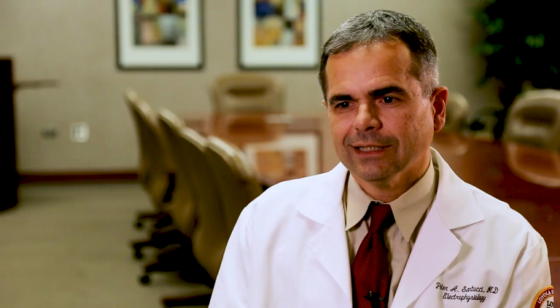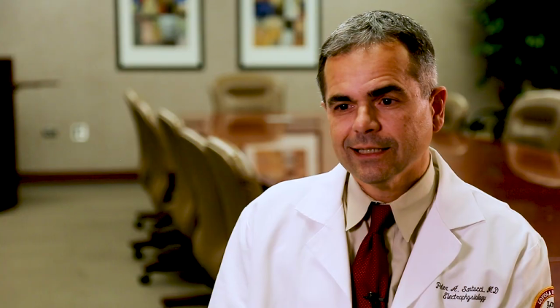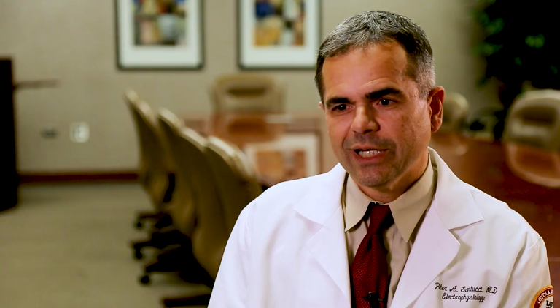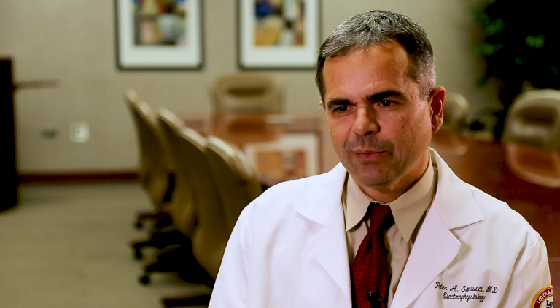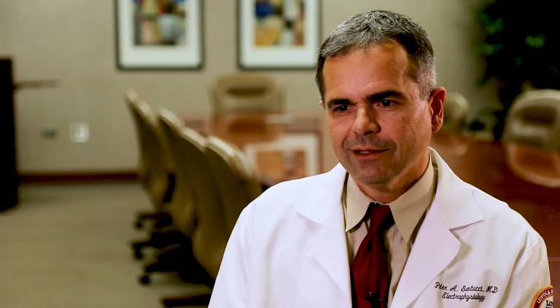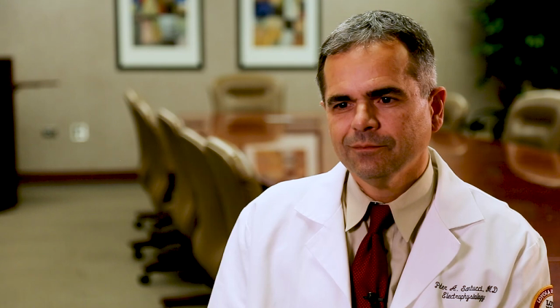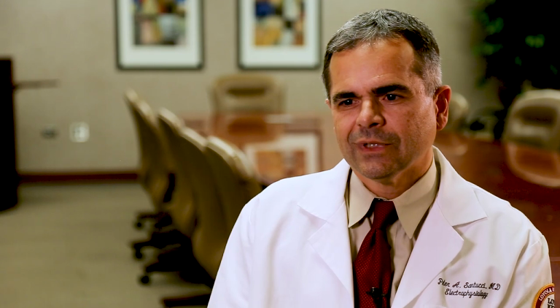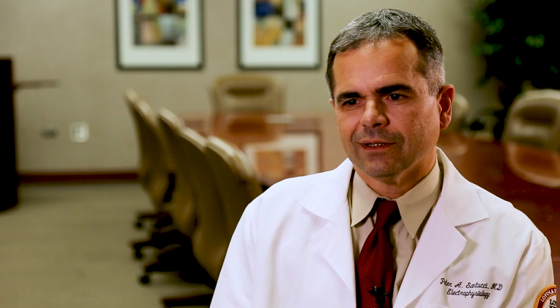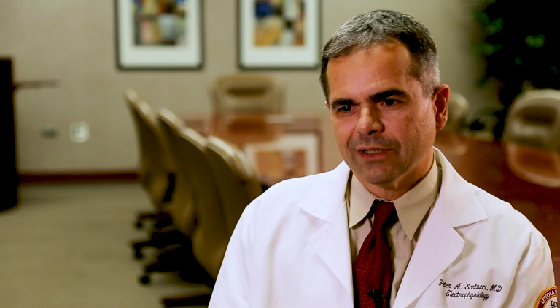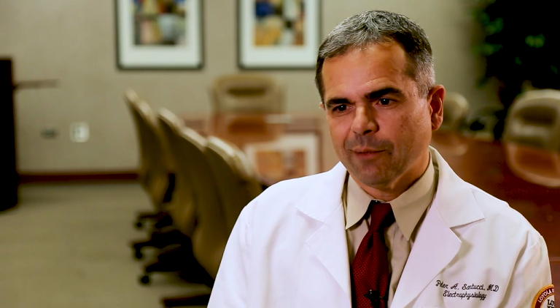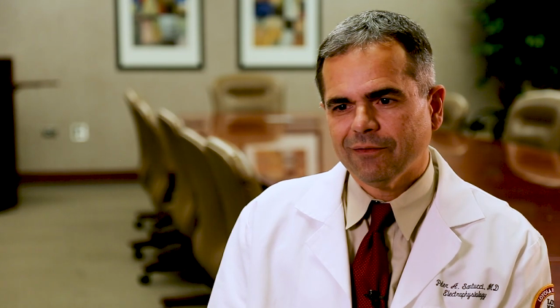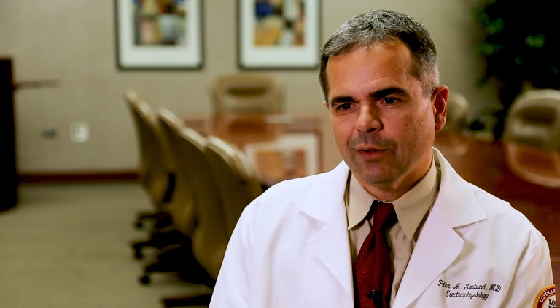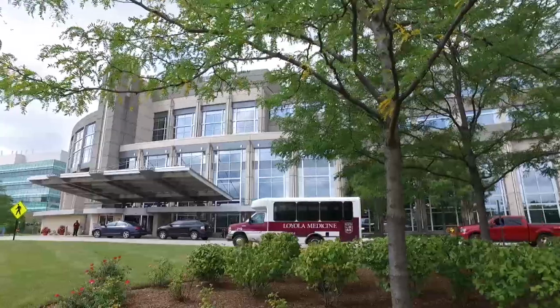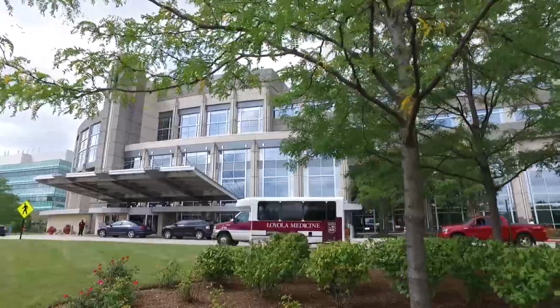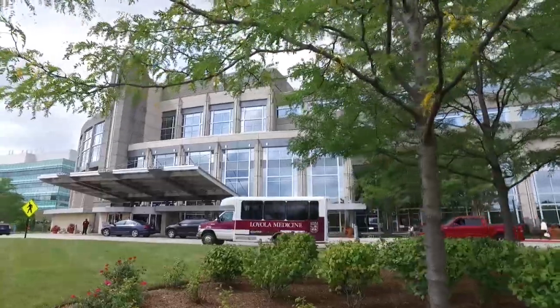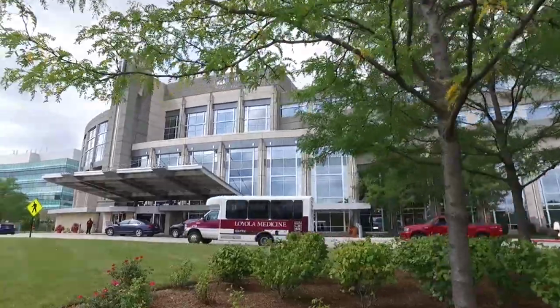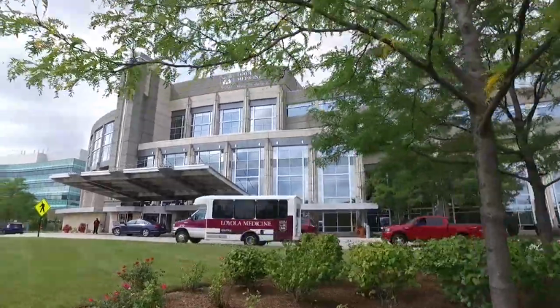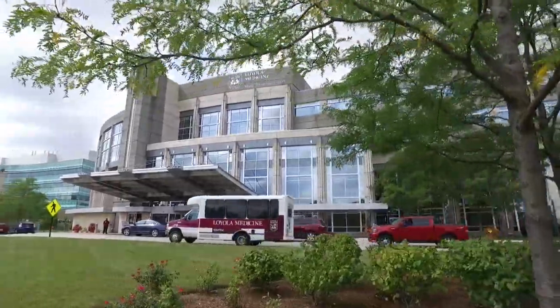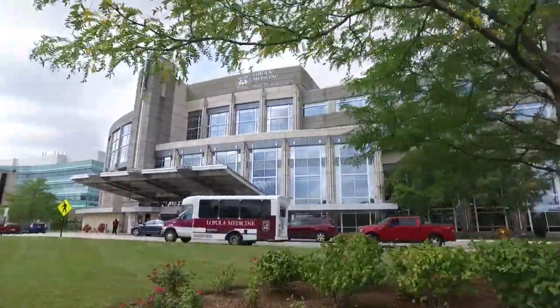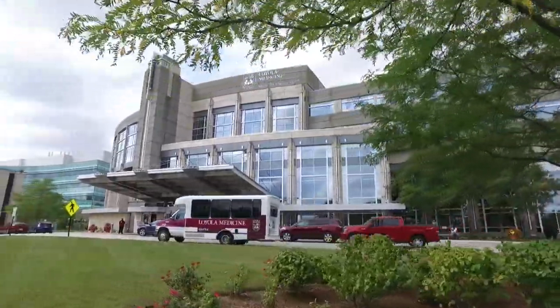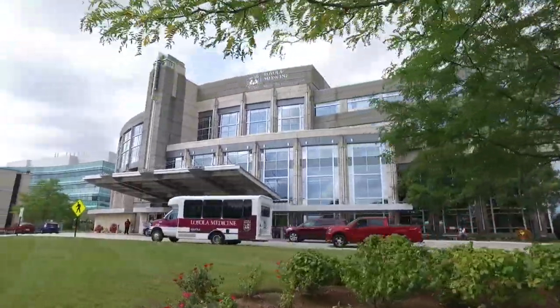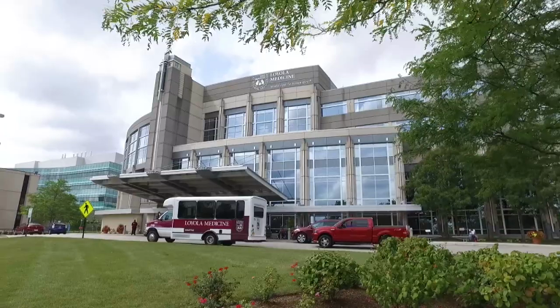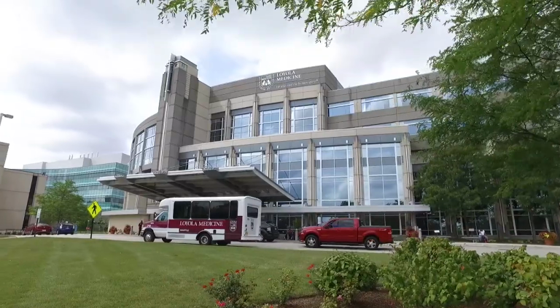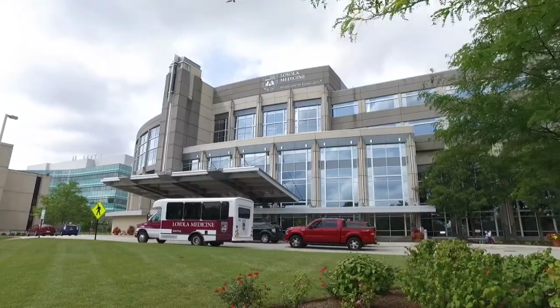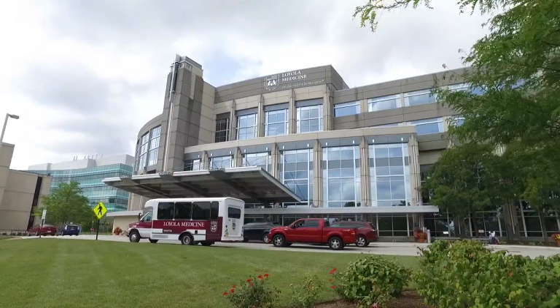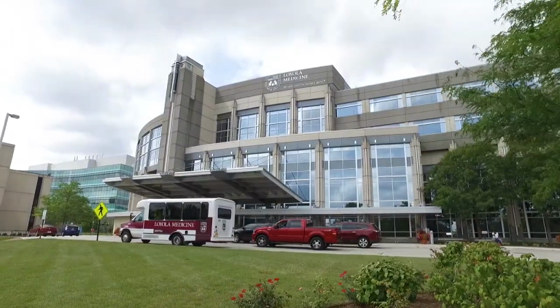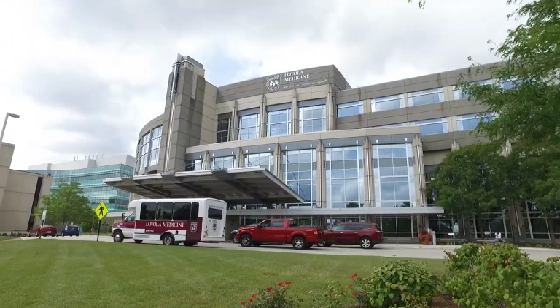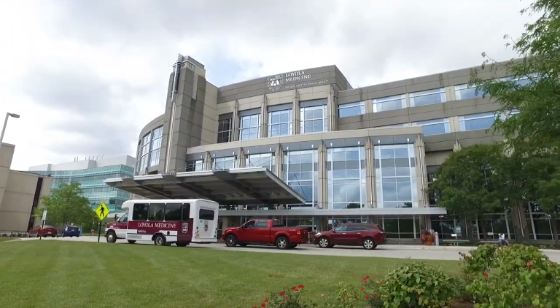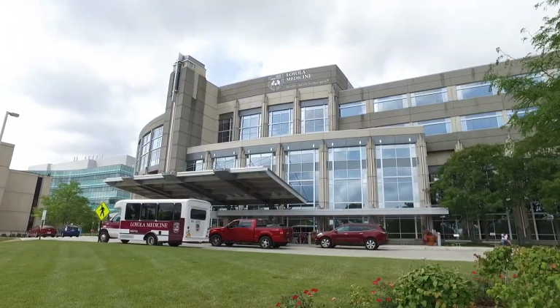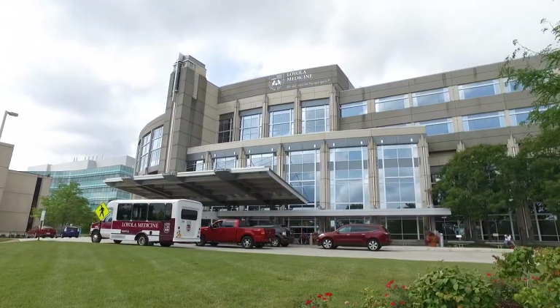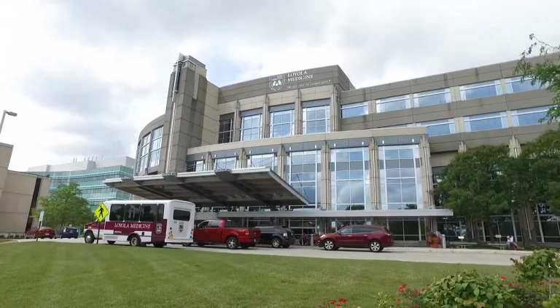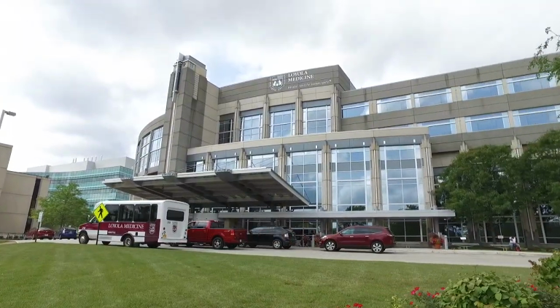A leadless pacemaker is another example of how Loyola is able to offer the most modern advances to our patients.